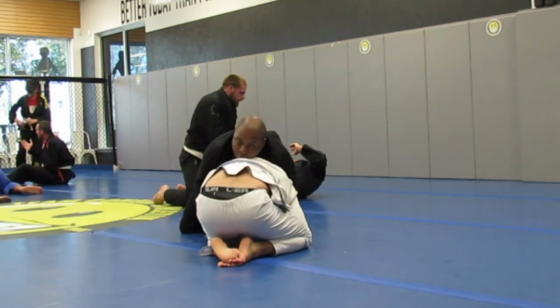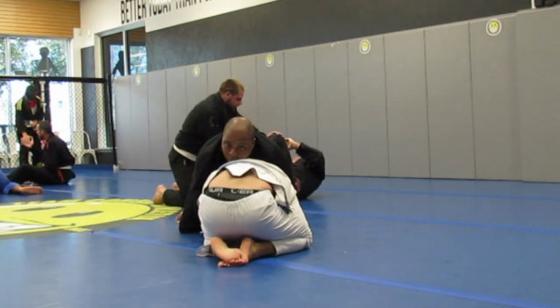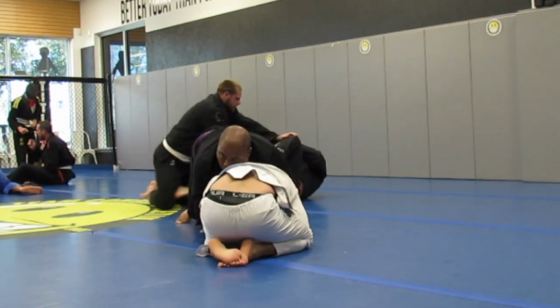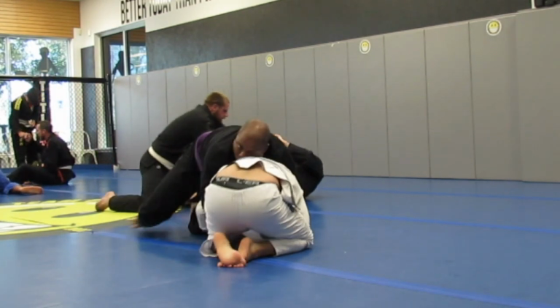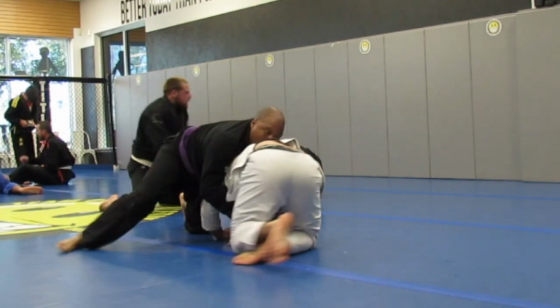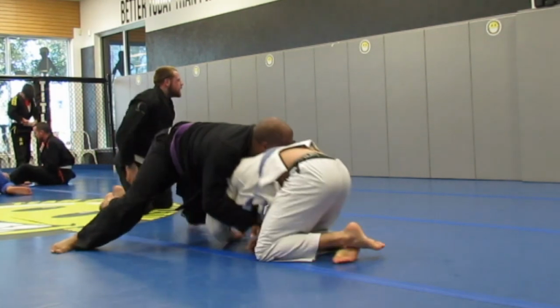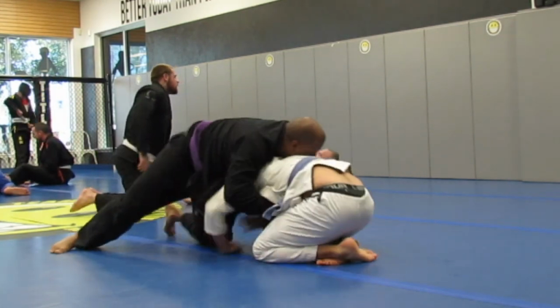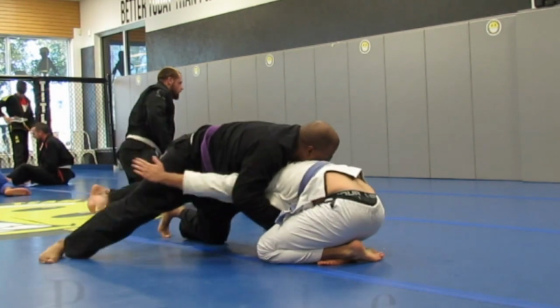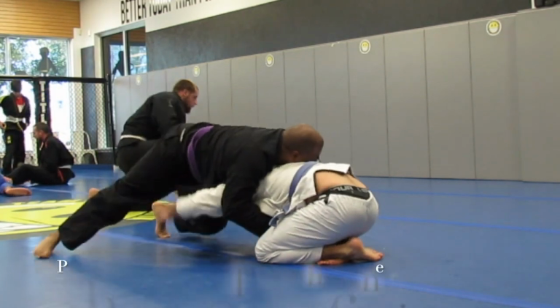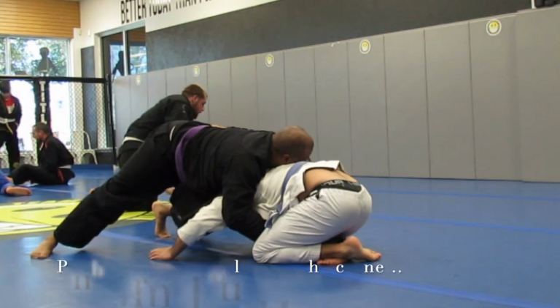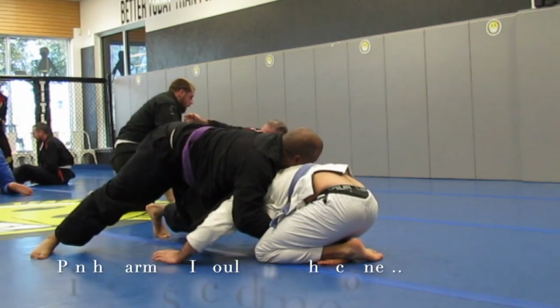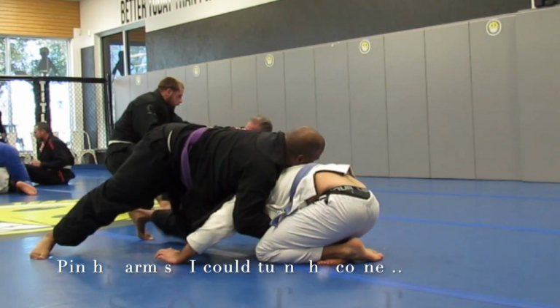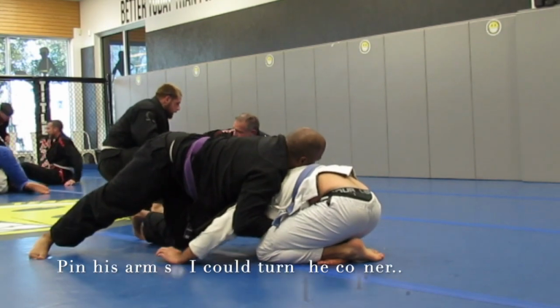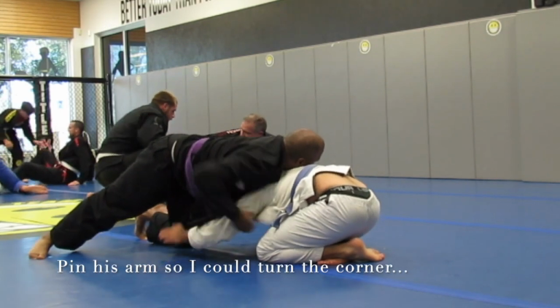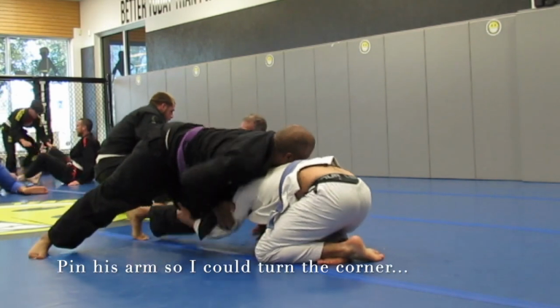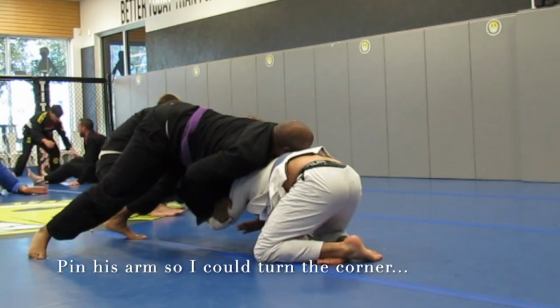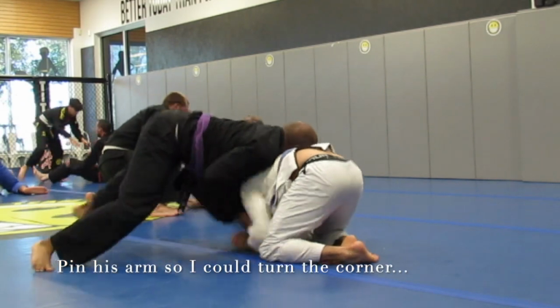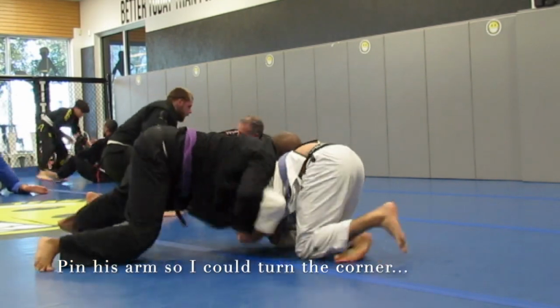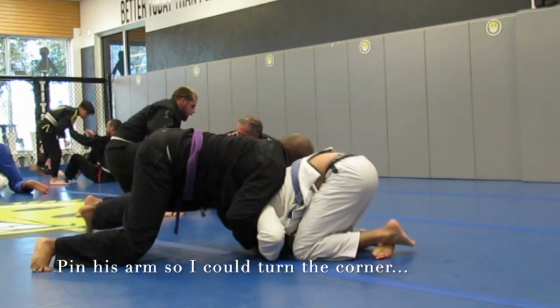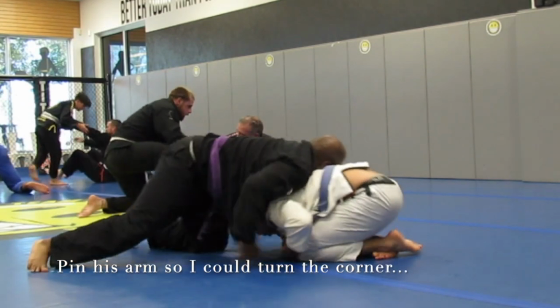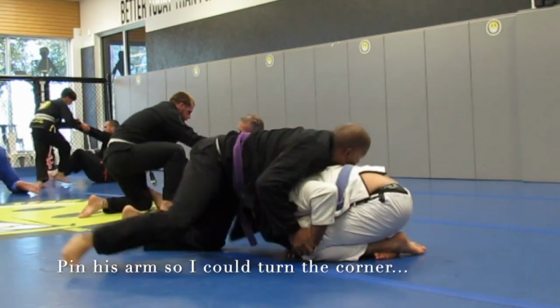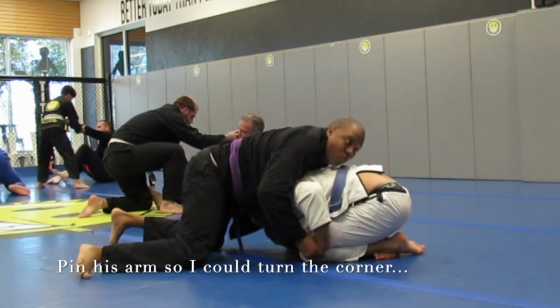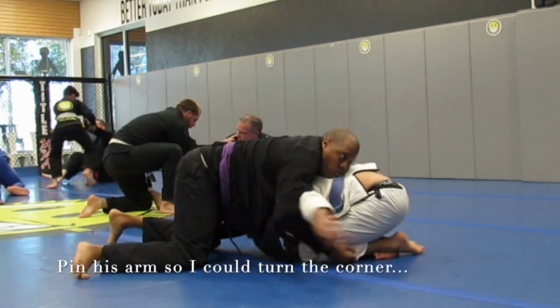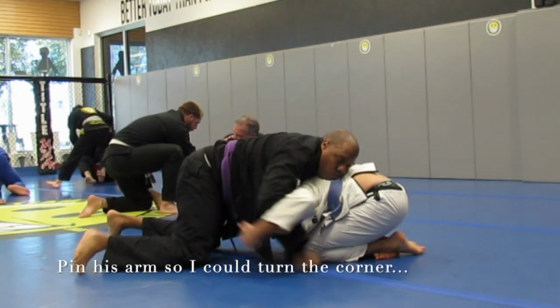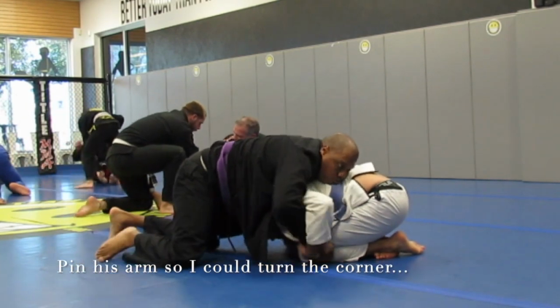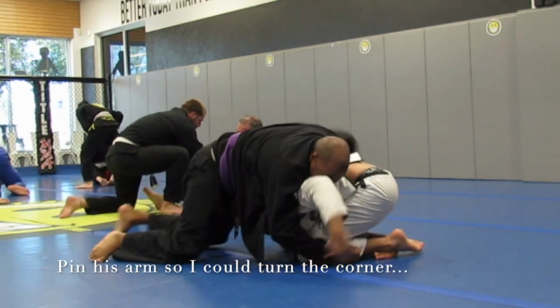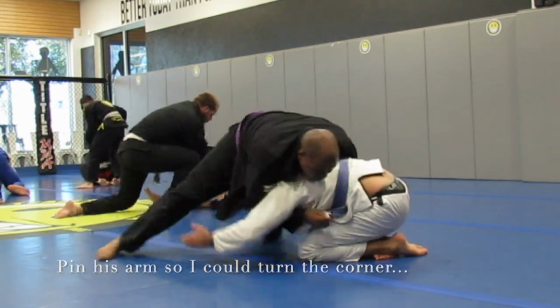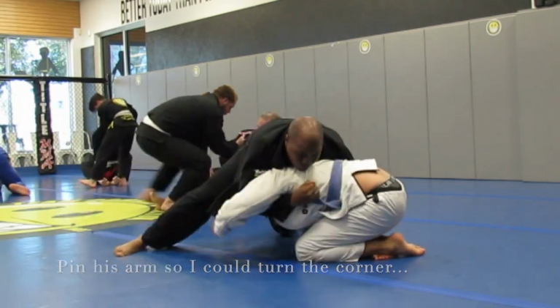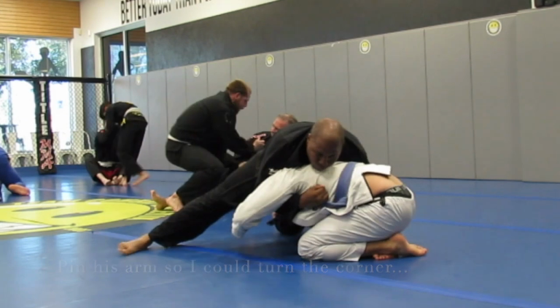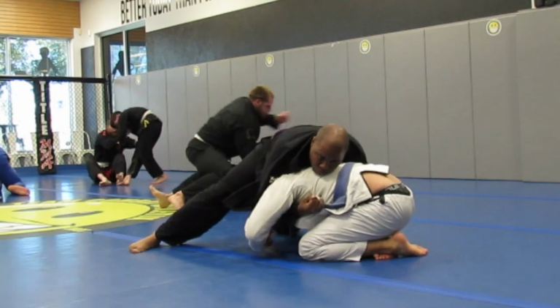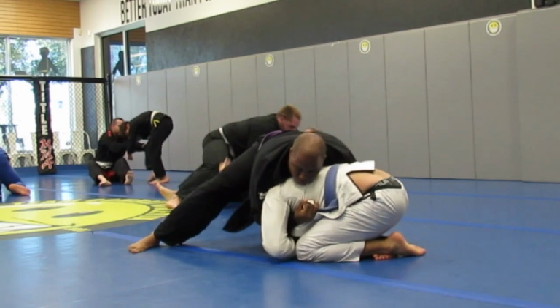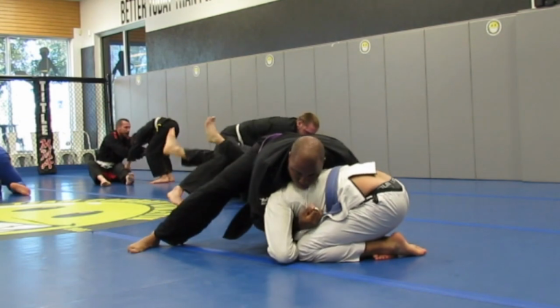You can't see underneath, but what I'm trying to do is pin his arms or grab one of his arms to try to keep him from turning the corner.